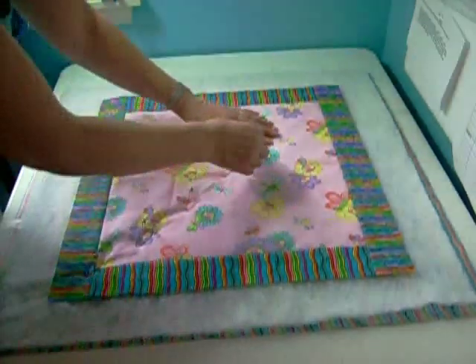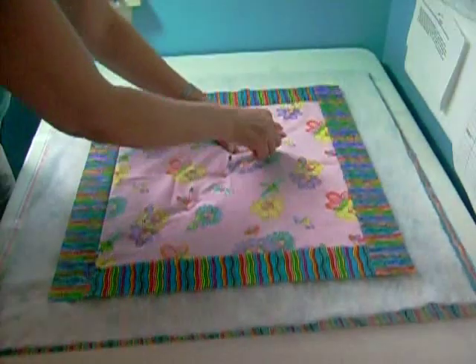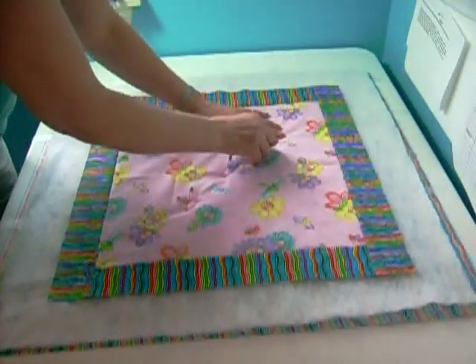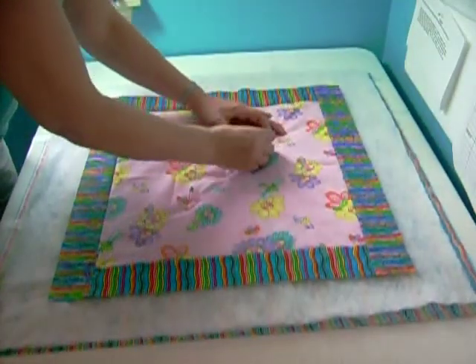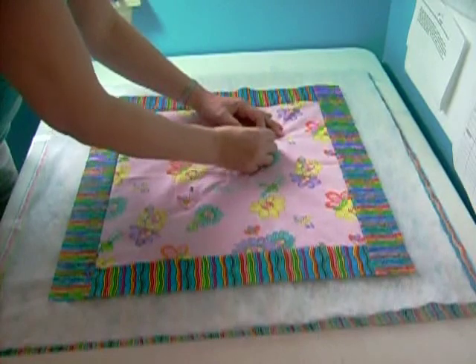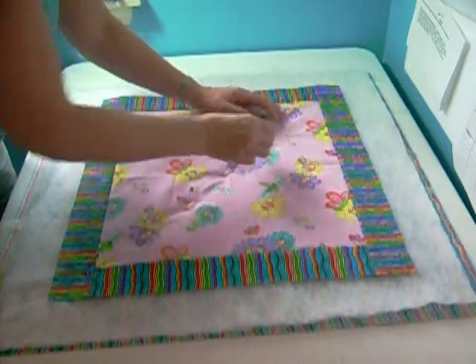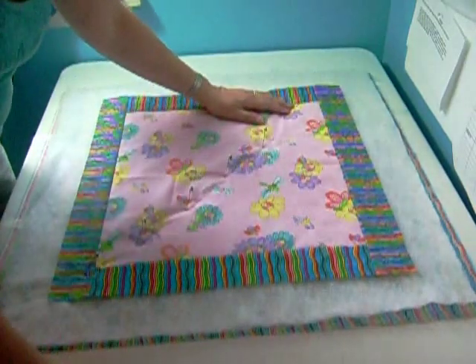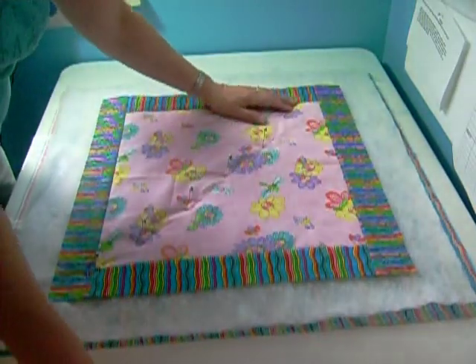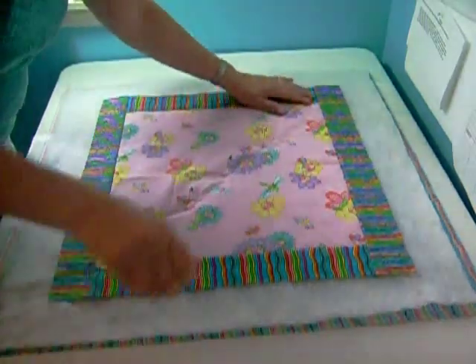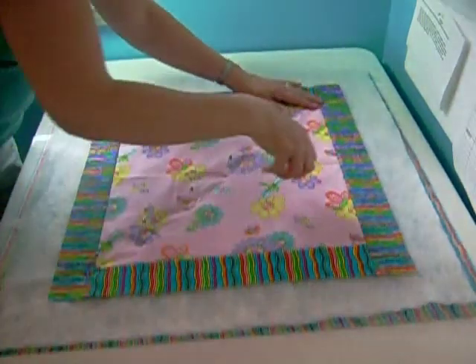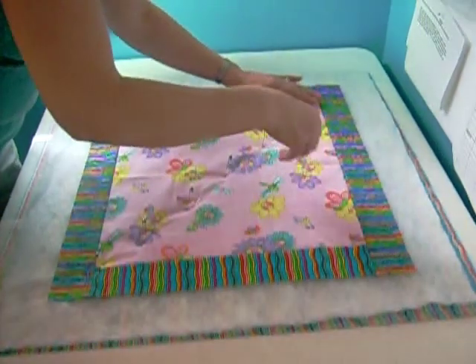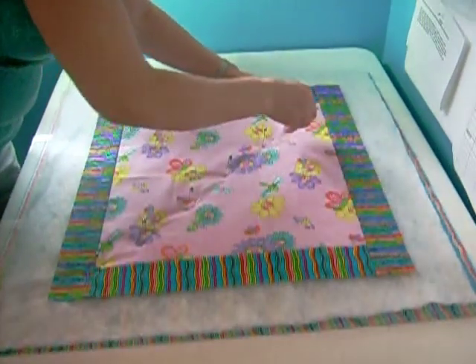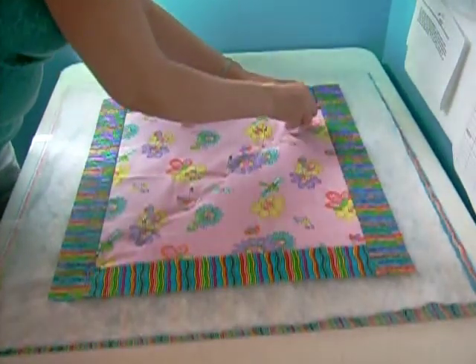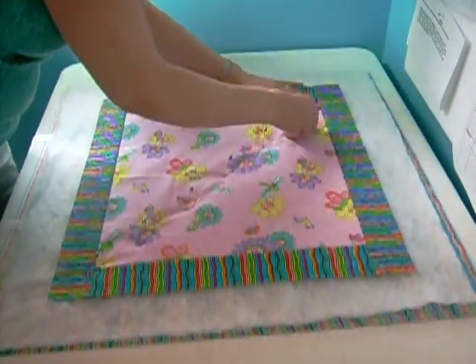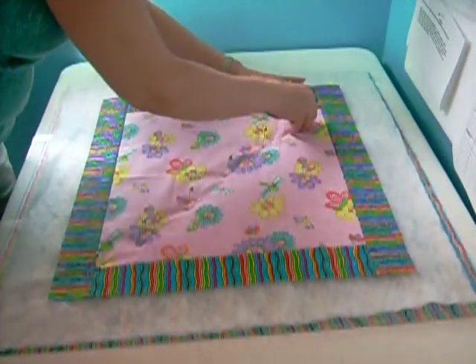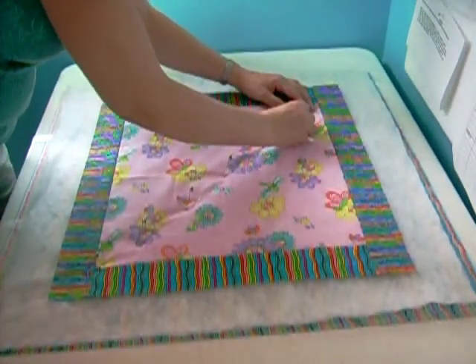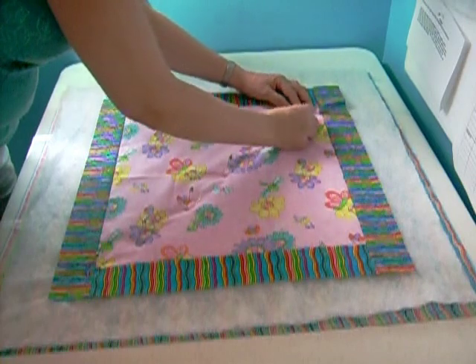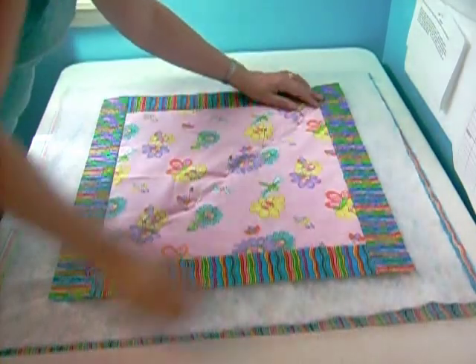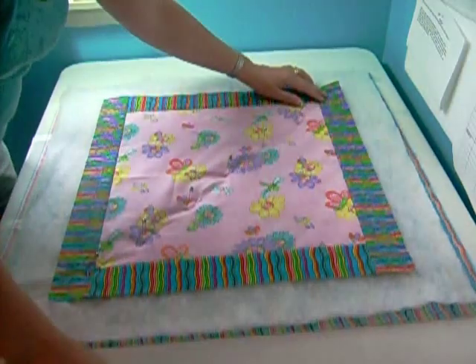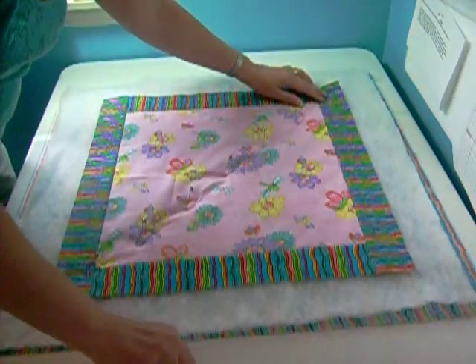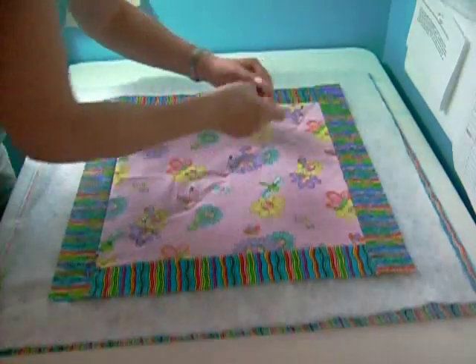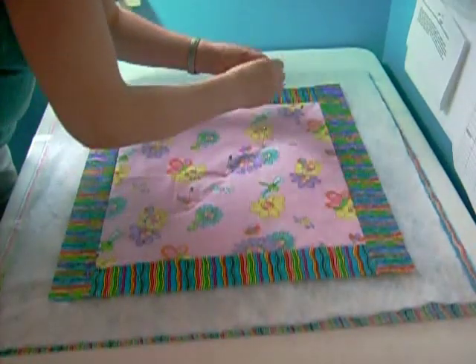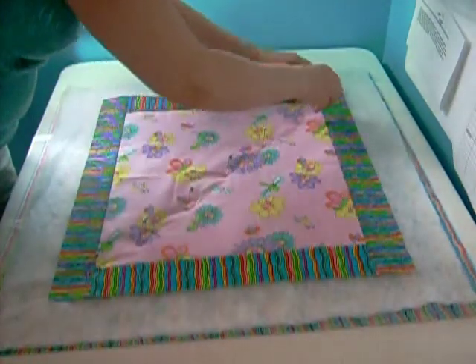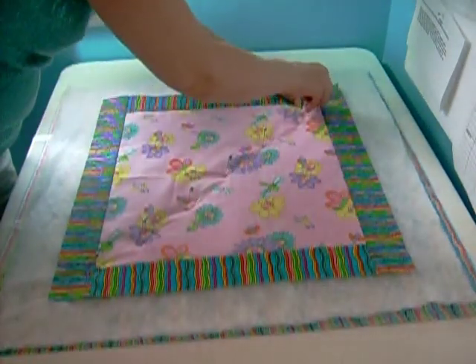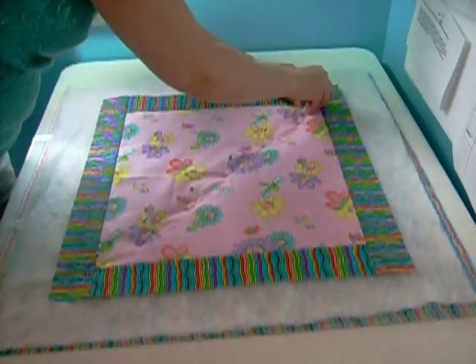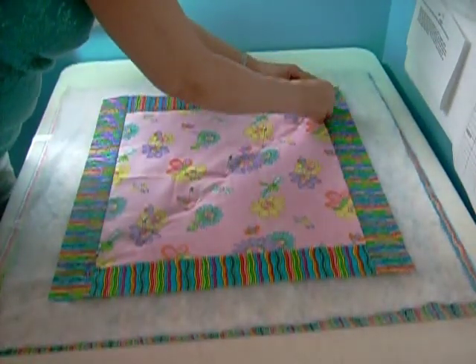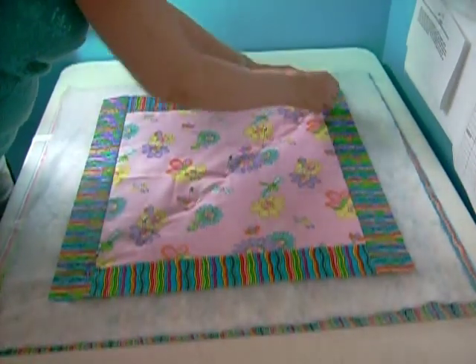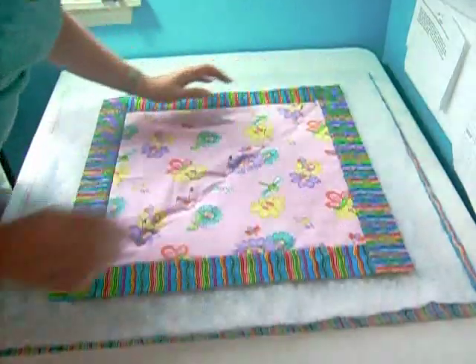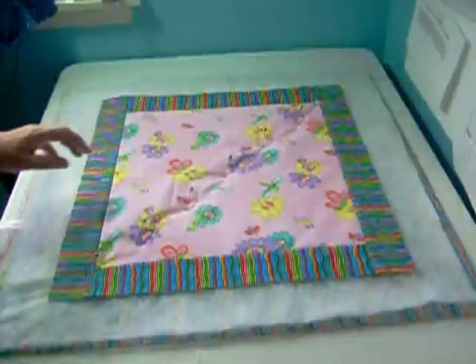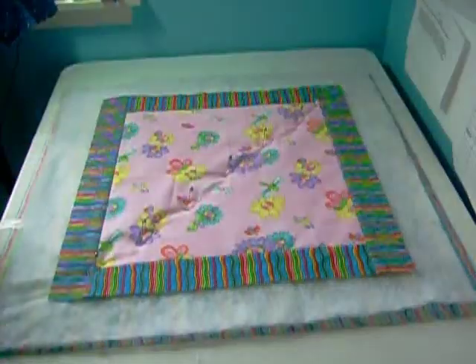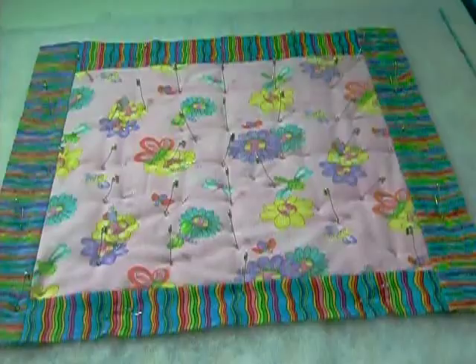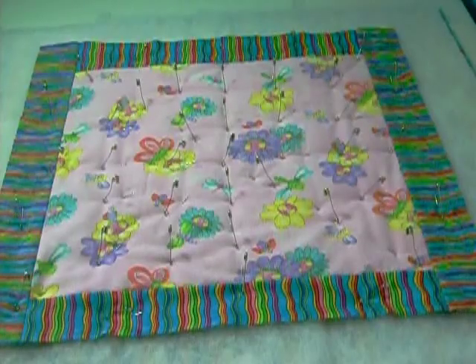It's especially important on larger quilts. You don't want any shifting when you start the quilting process, especially when you're using a large quilt and feeding it under your machine — you're bunching it, rolling it, twisting it, pulling it. You definitely don't want anything to separate.